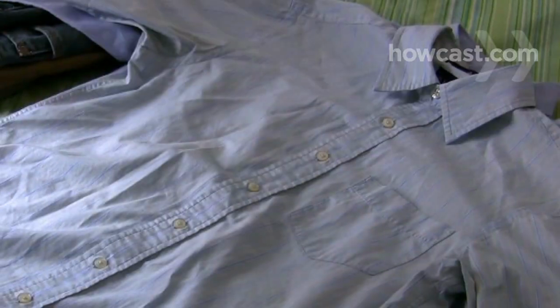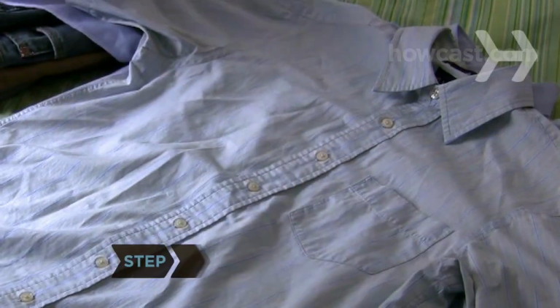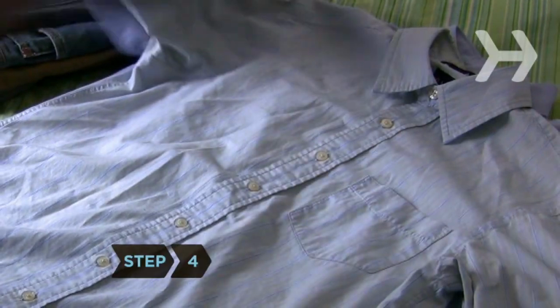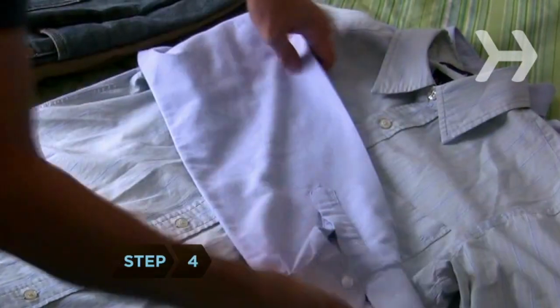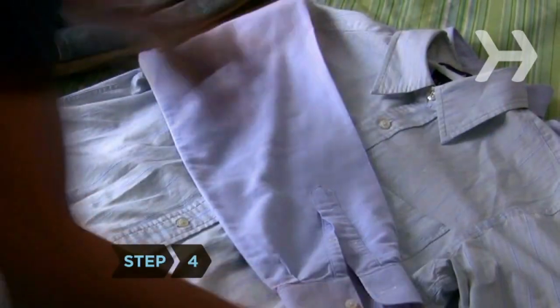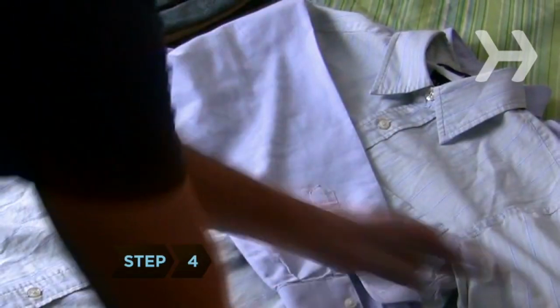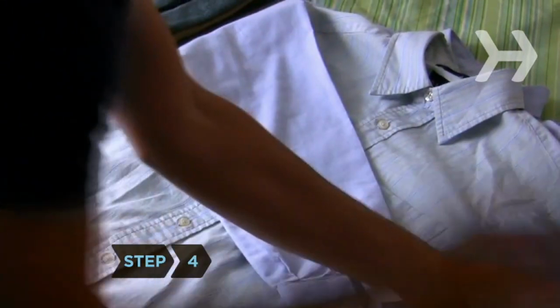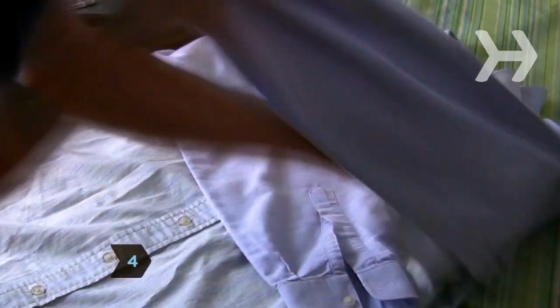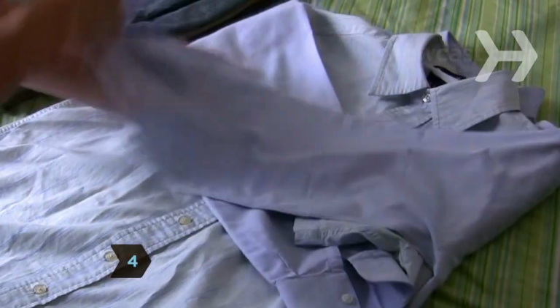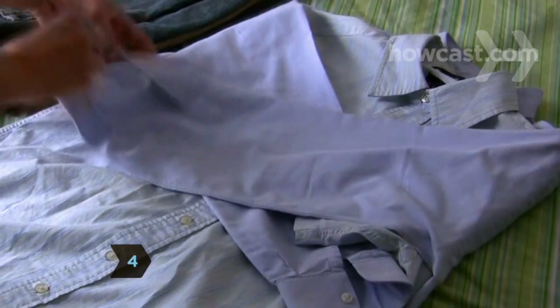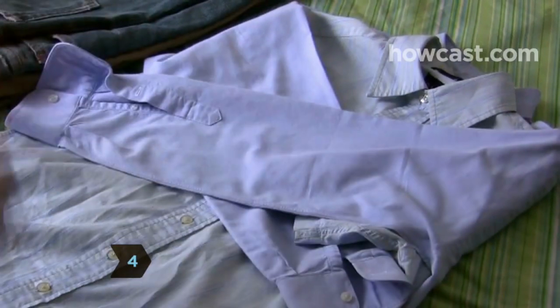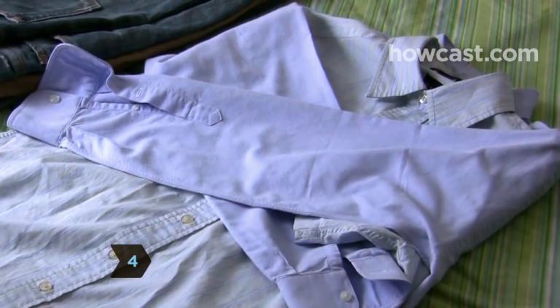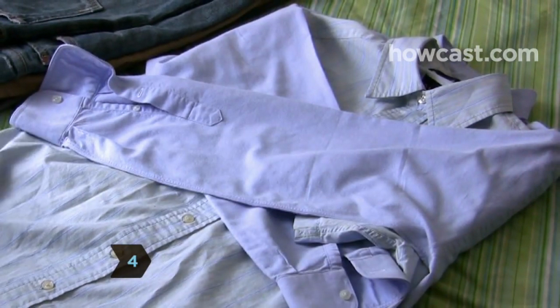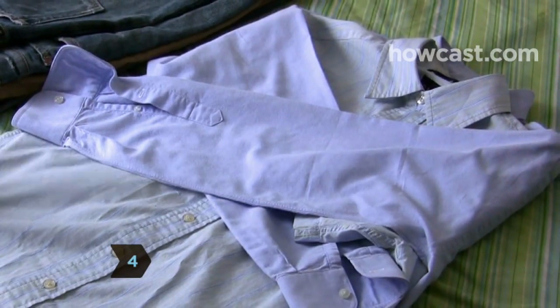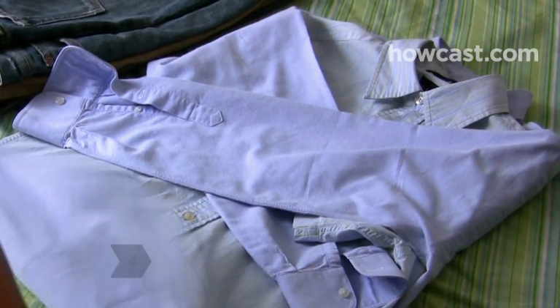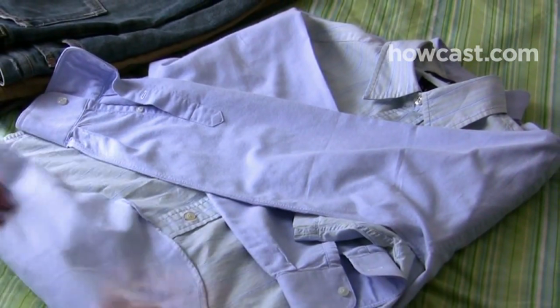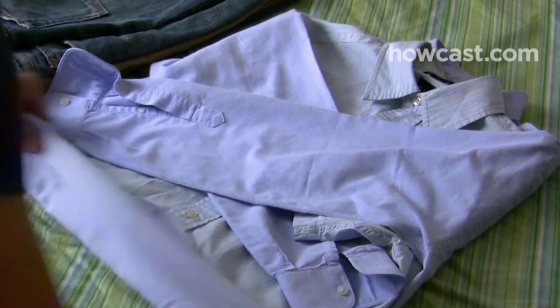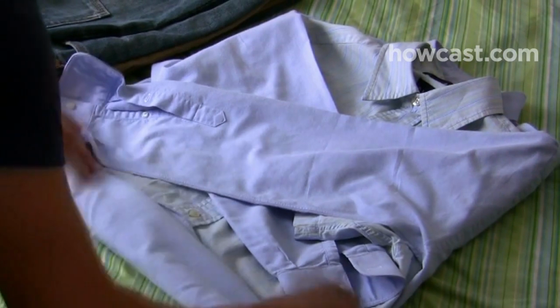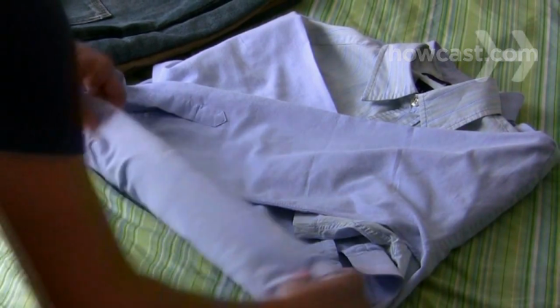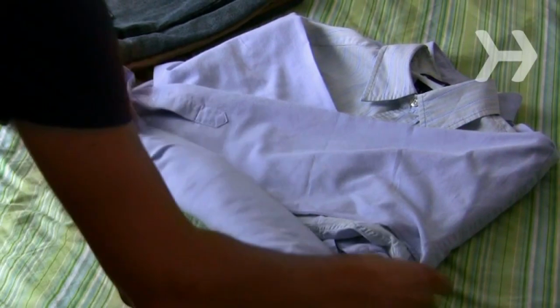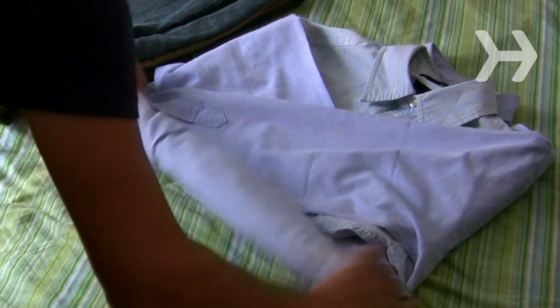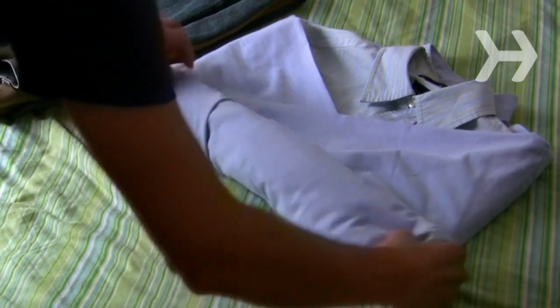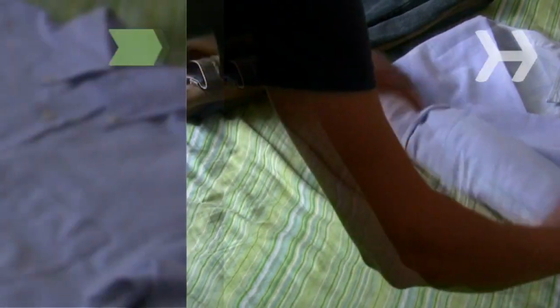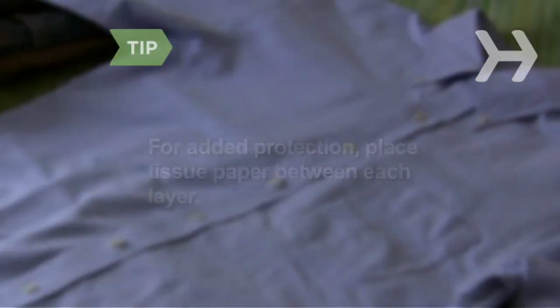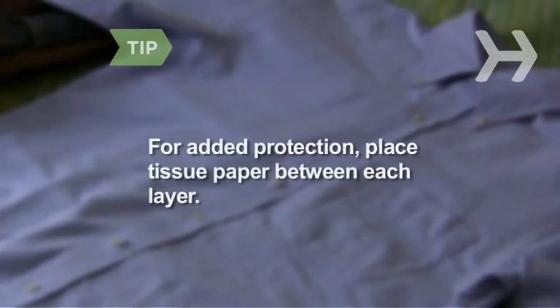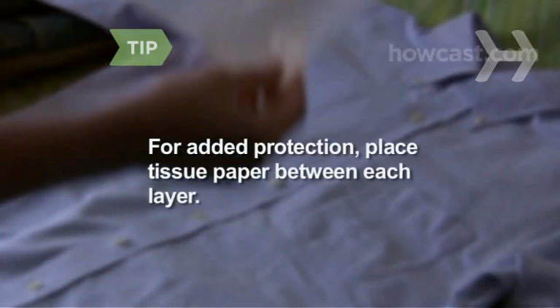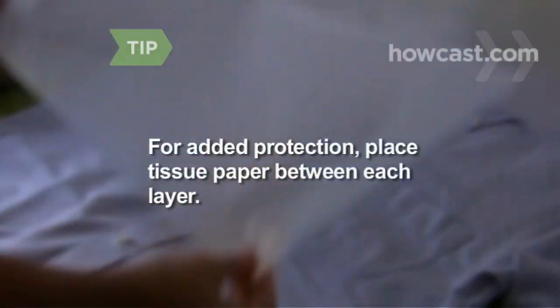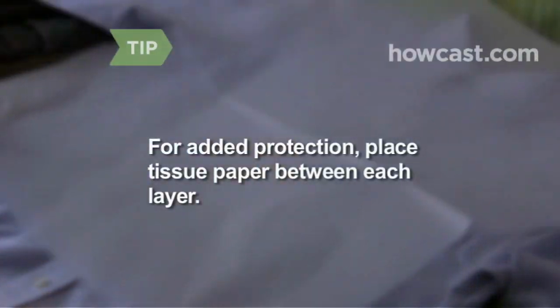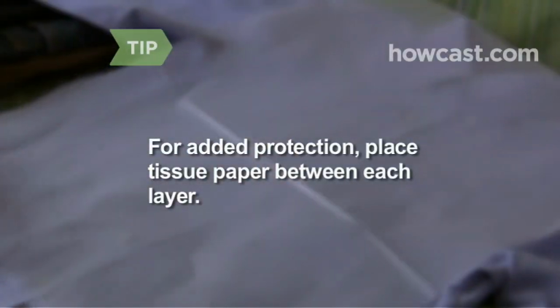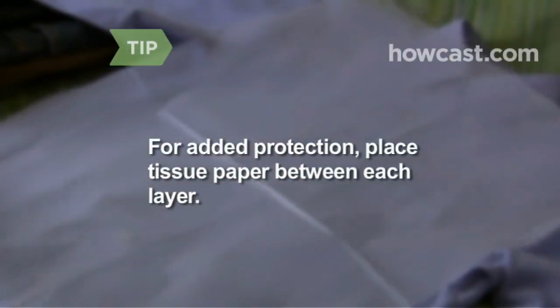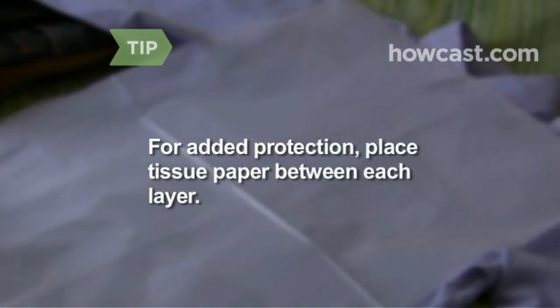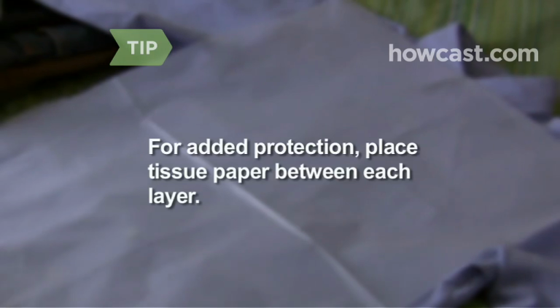Step 4. Layer and roll your shirts by placing them on top of each other, carefully folding the arms across the middle, then rolling. For added protection, place tissue paper between each layer.